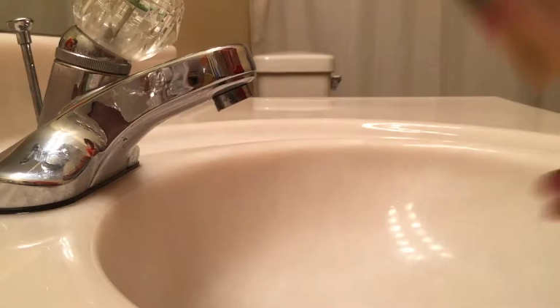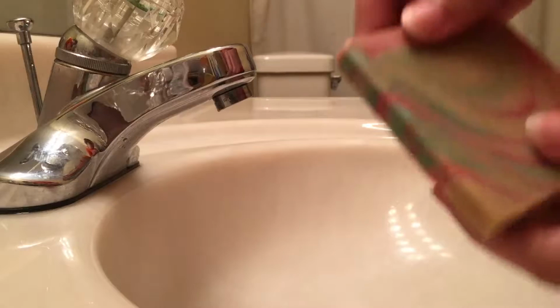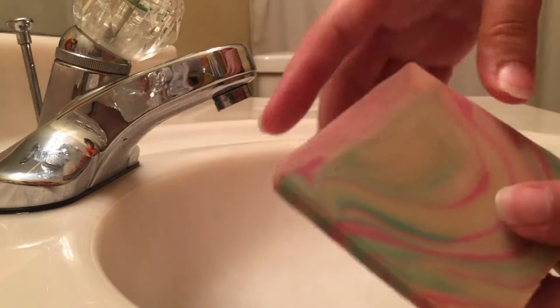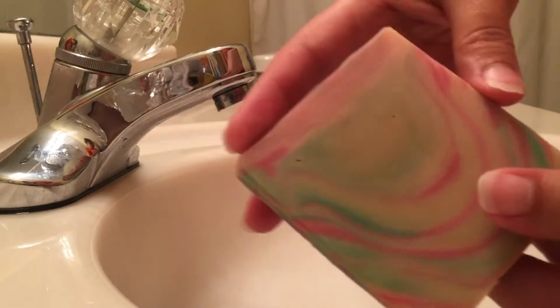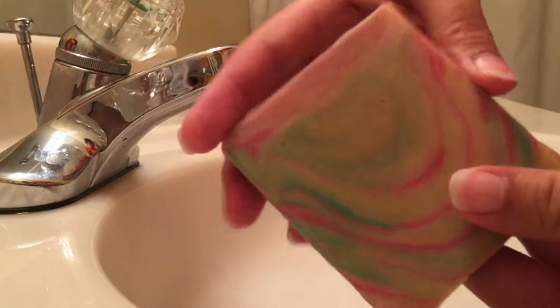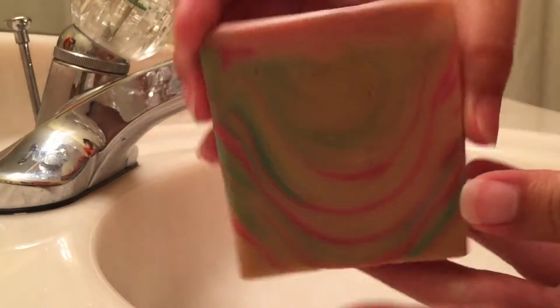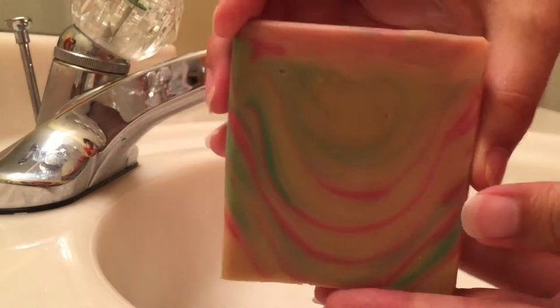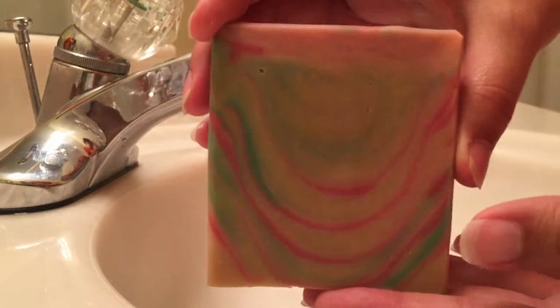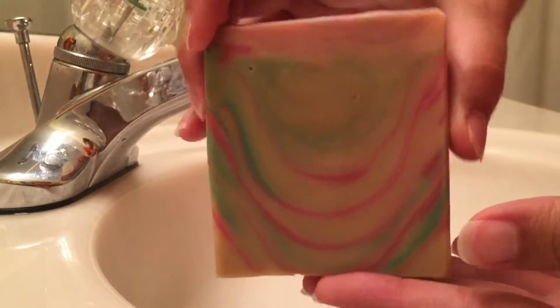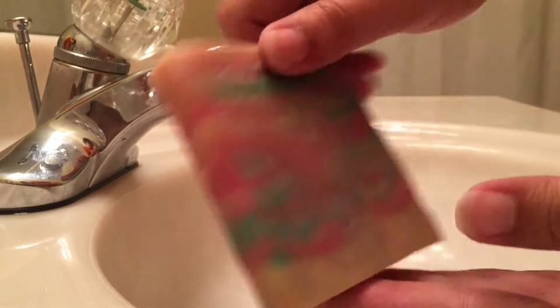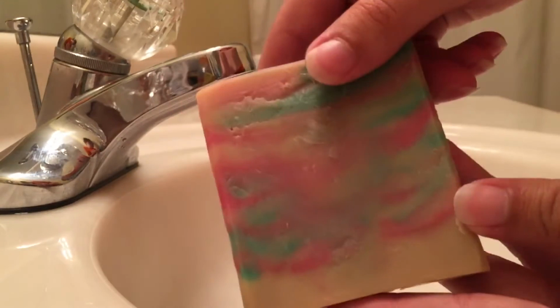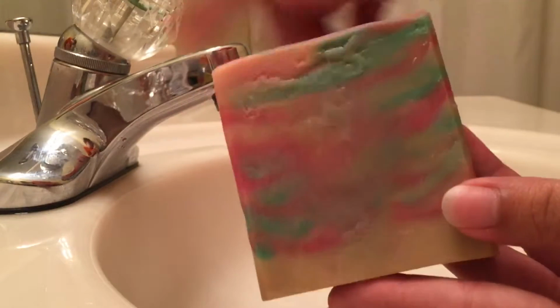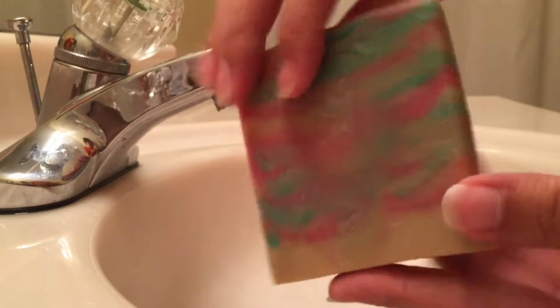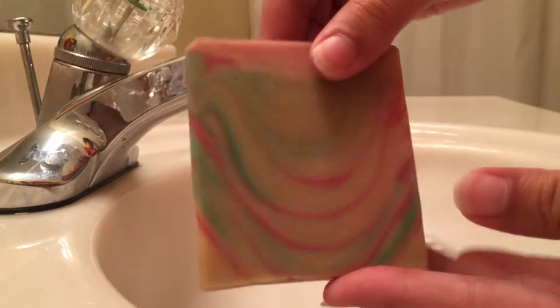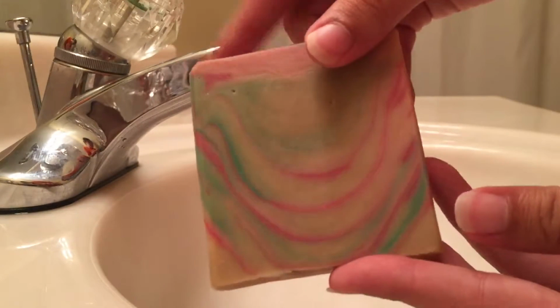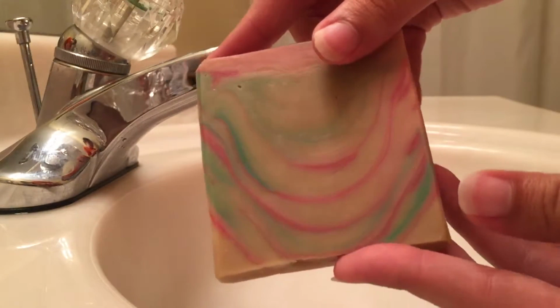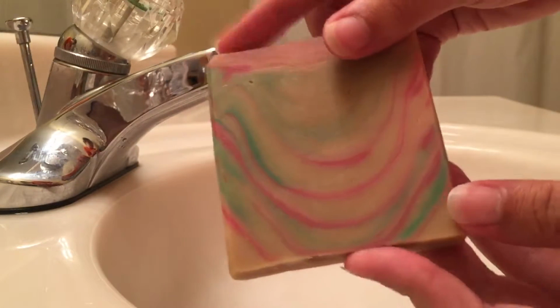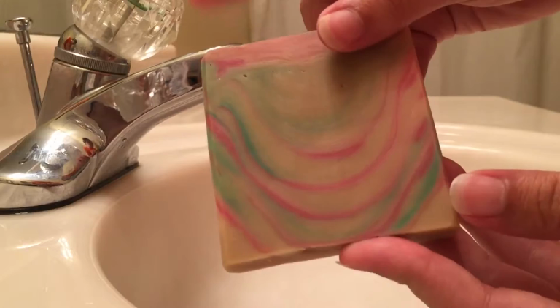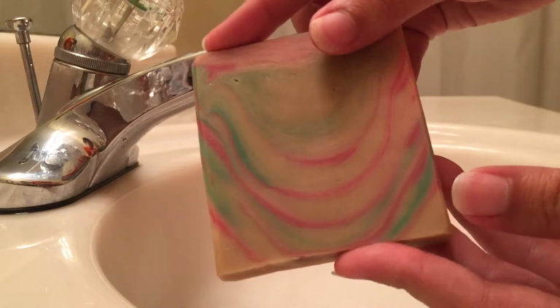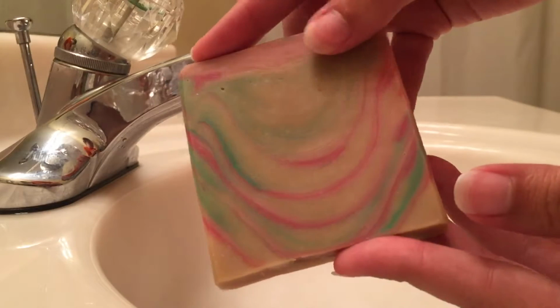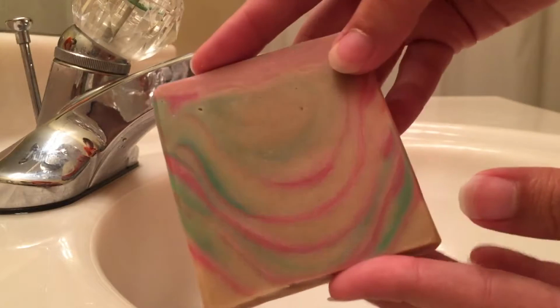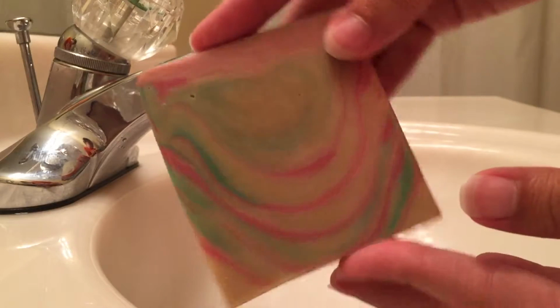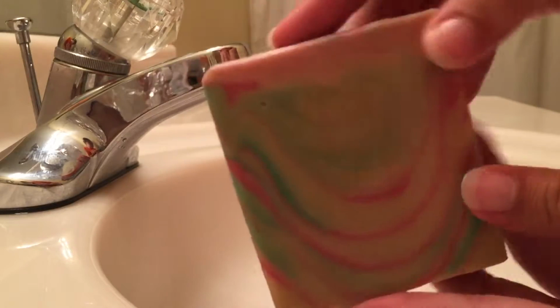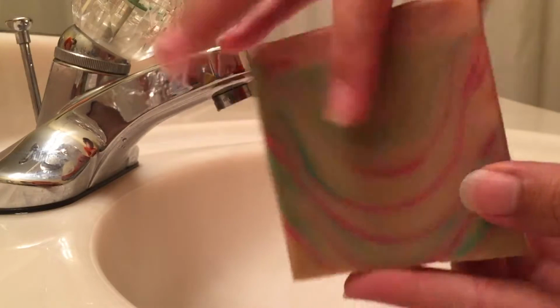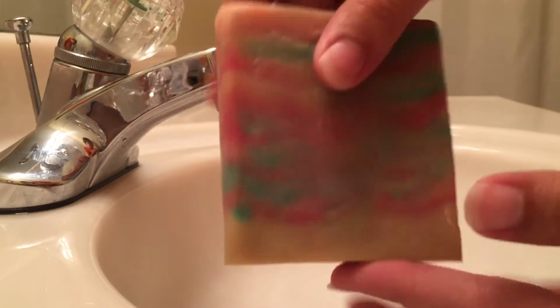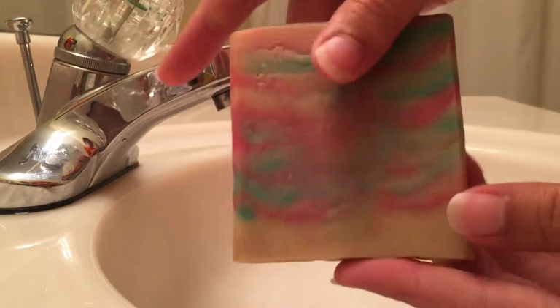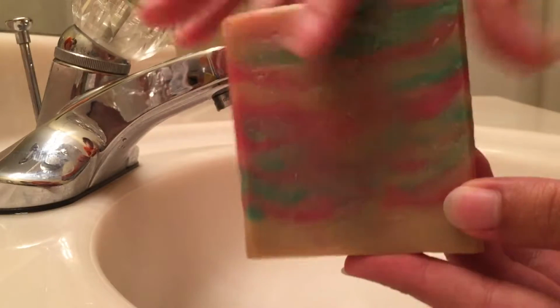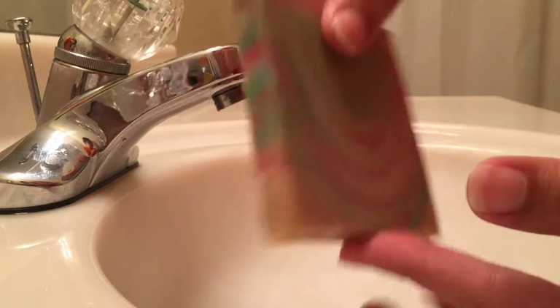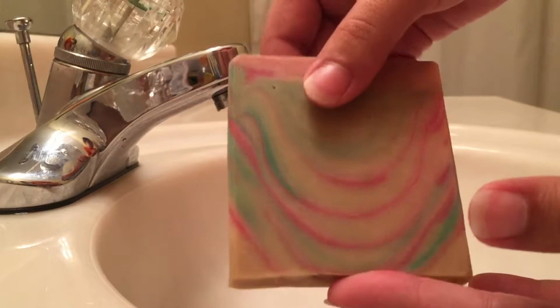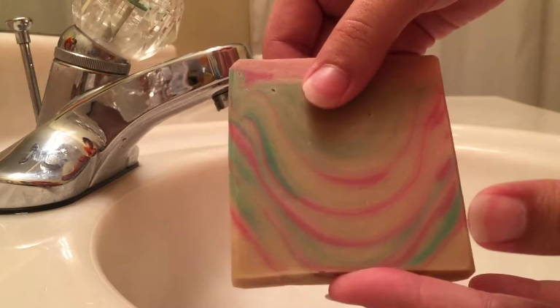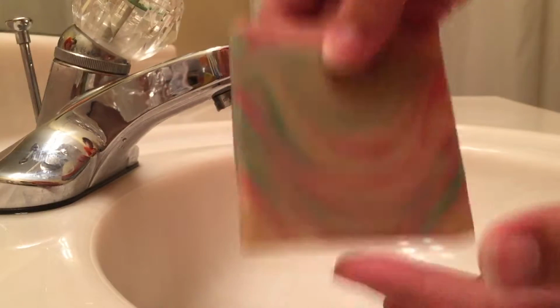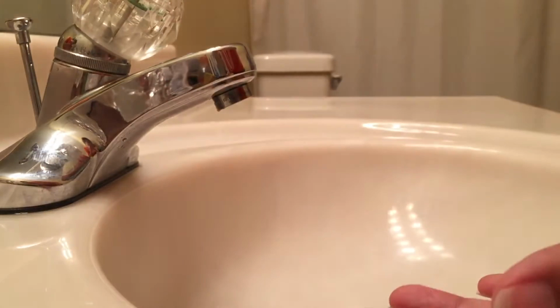Good morning everyone. We're here today with the lather demonstration of Cherry Gardenia. It's beautiful and it smells so good.